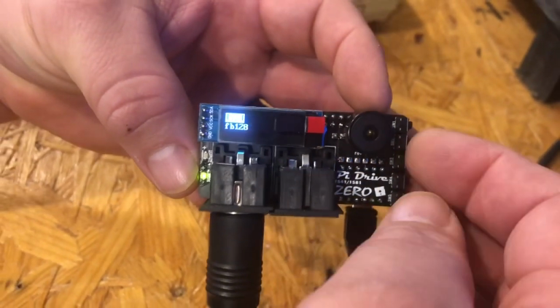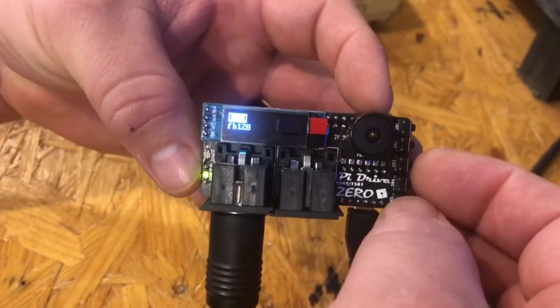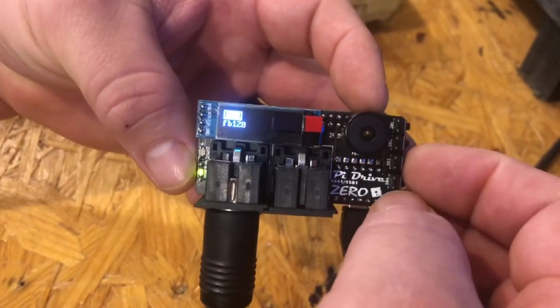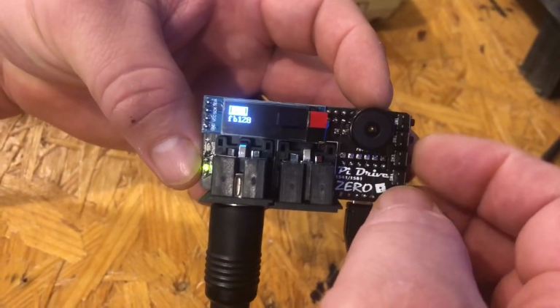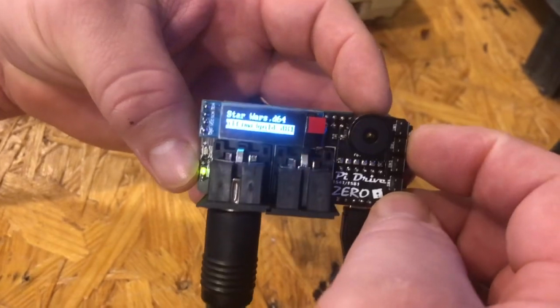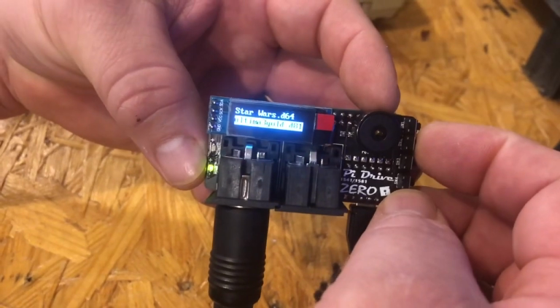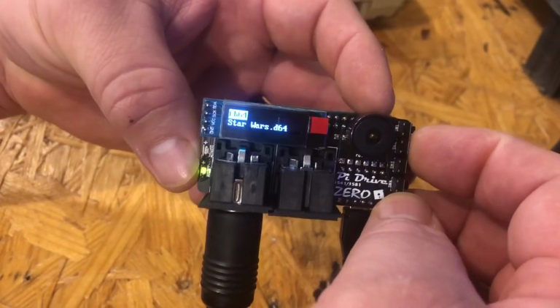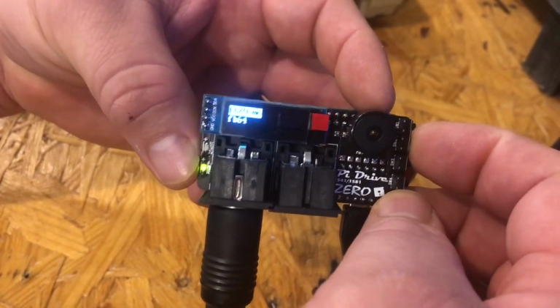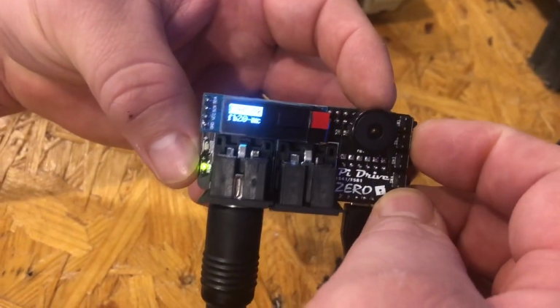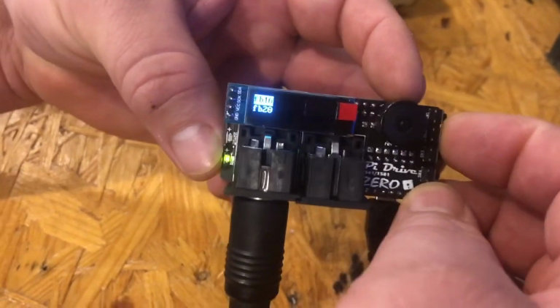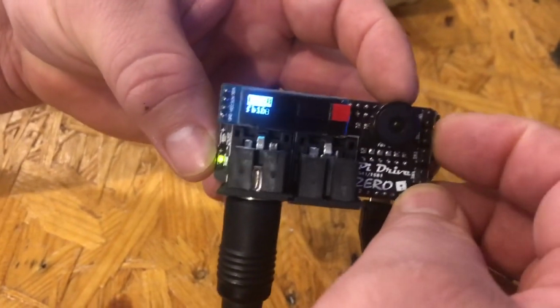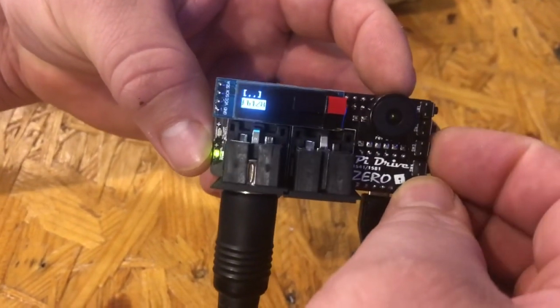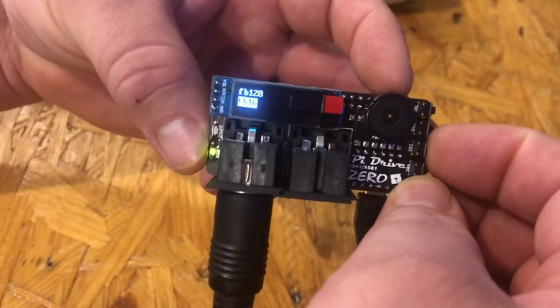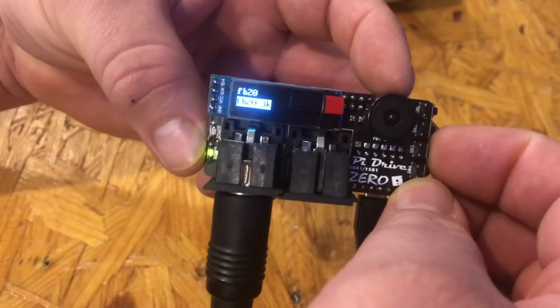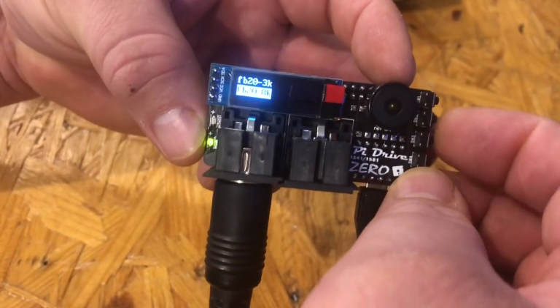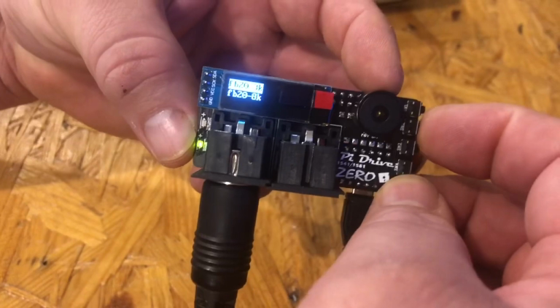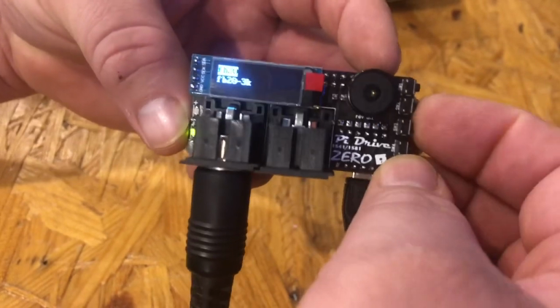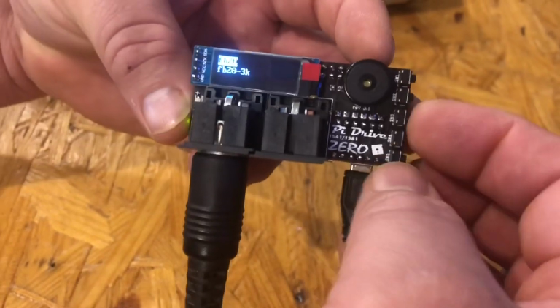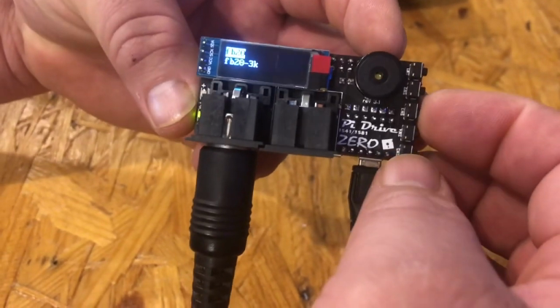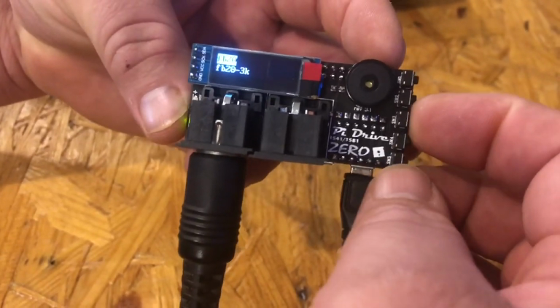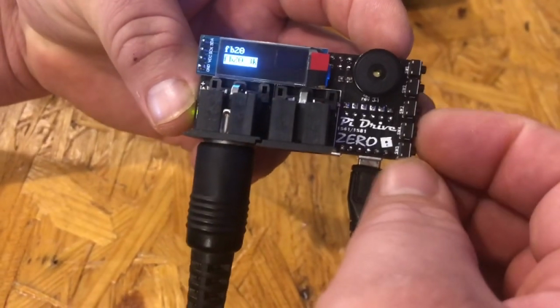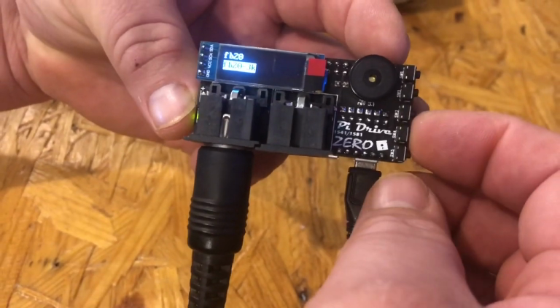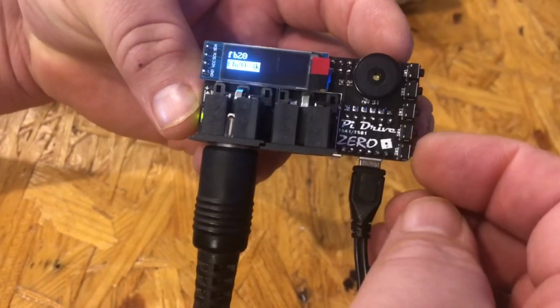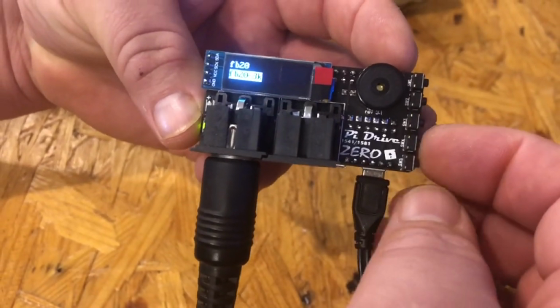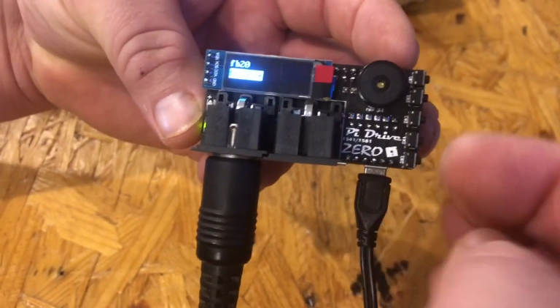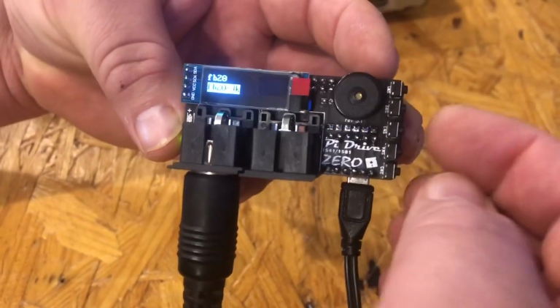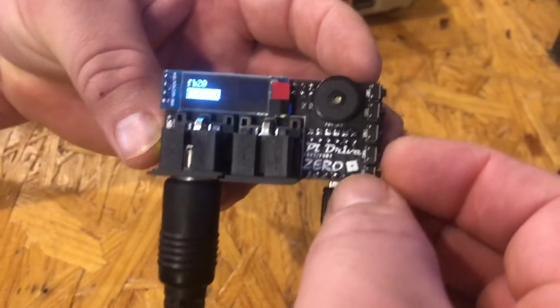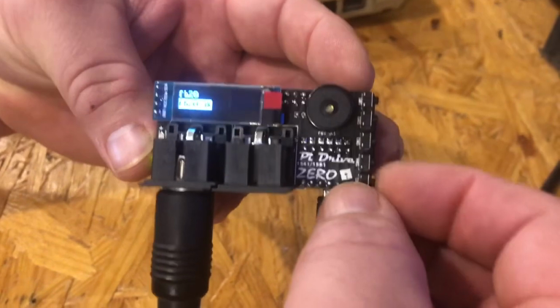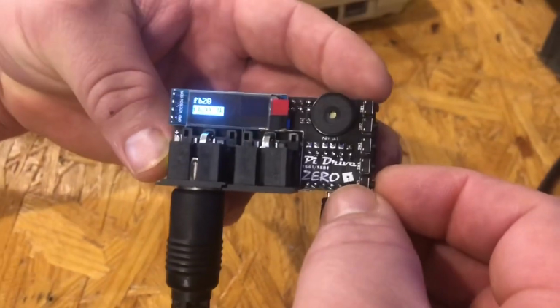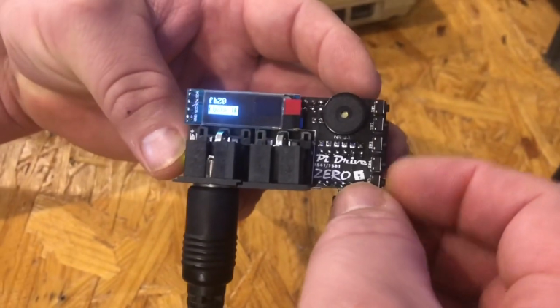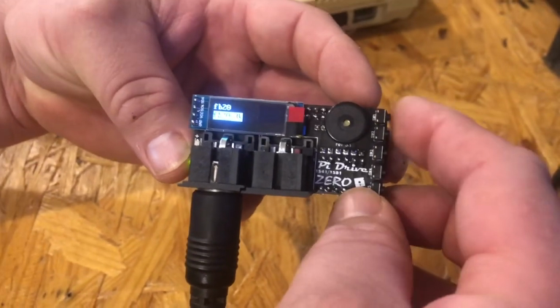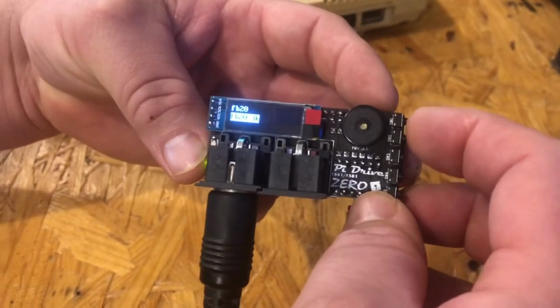You can use your buttons to navigate up and down. They're small buttons but they're not too small — I've got pretty big fat fingers and I can navigate it pretty well.